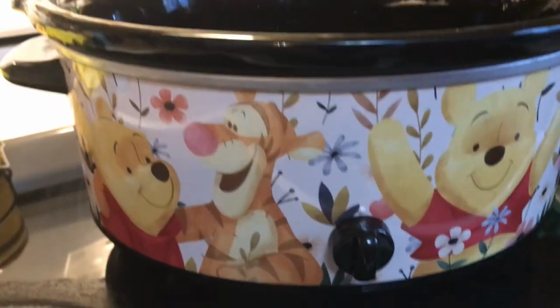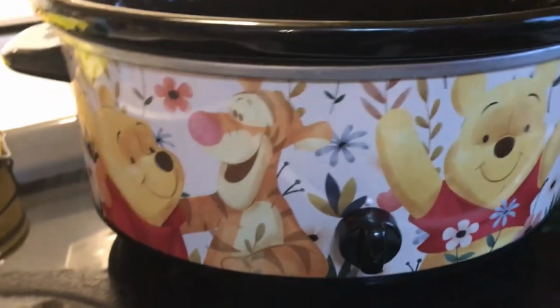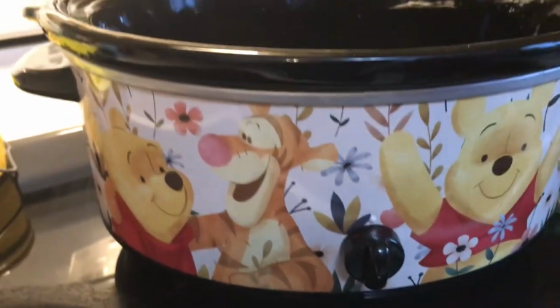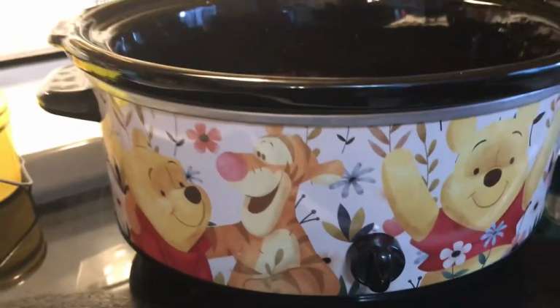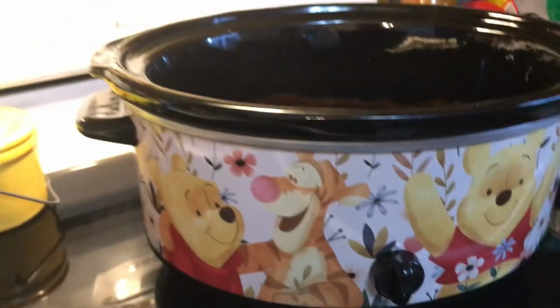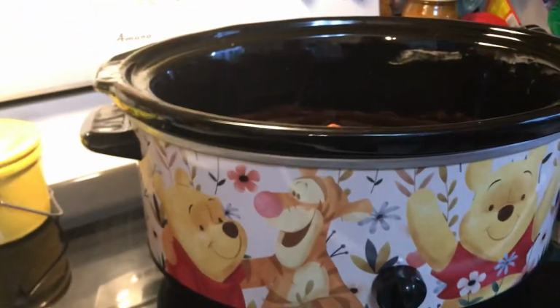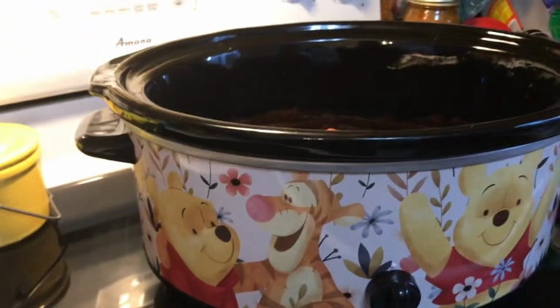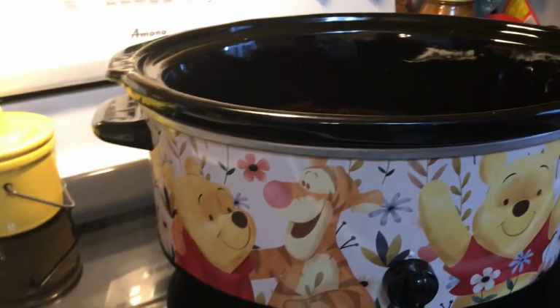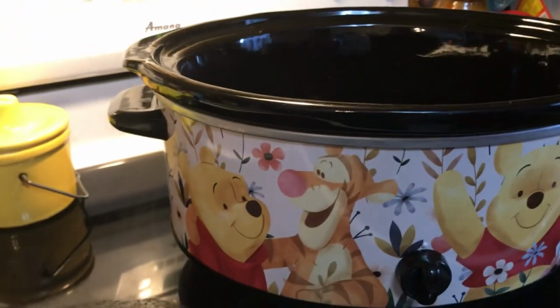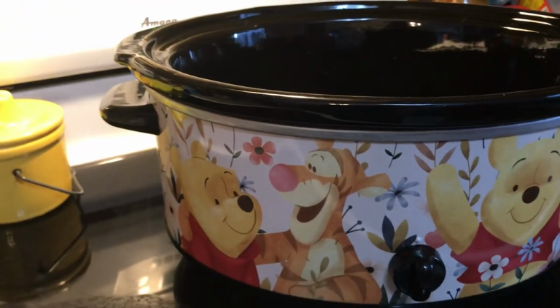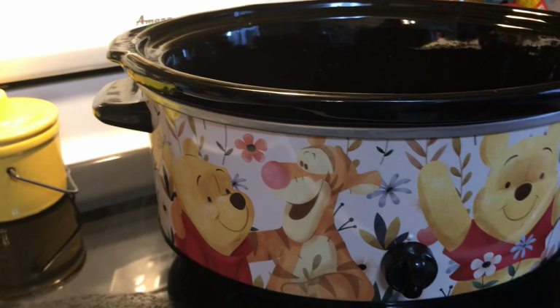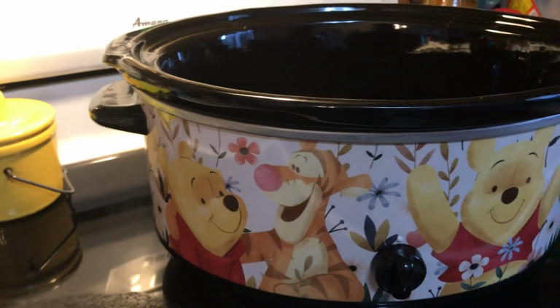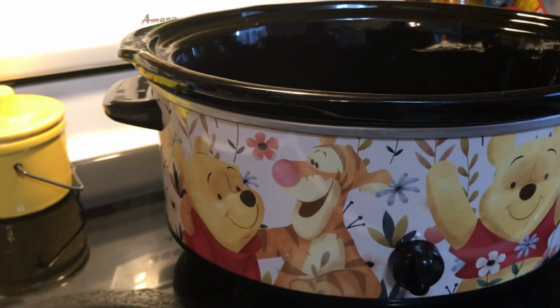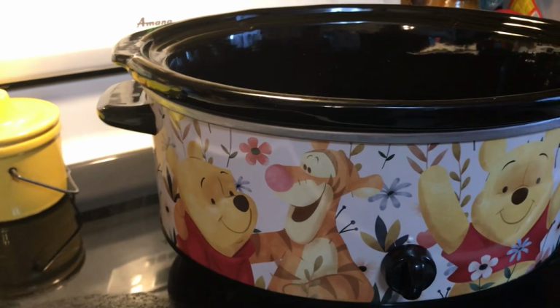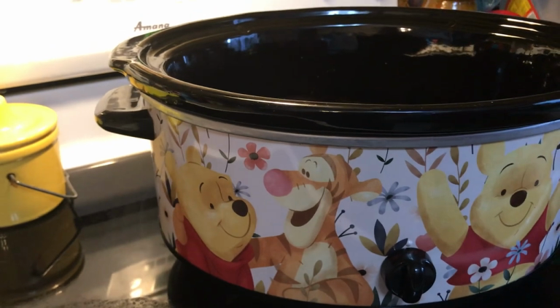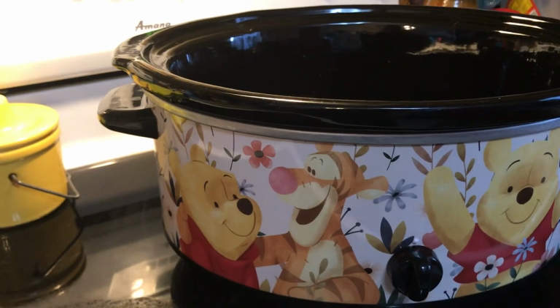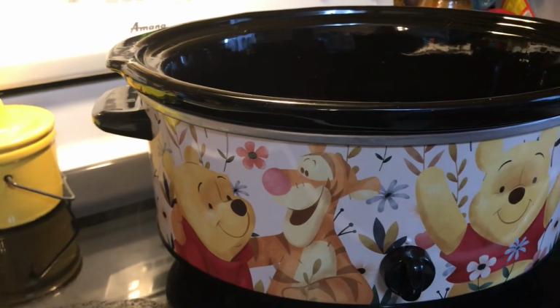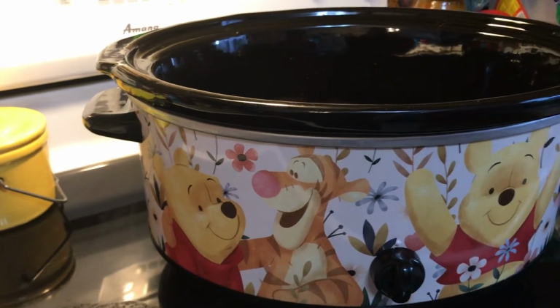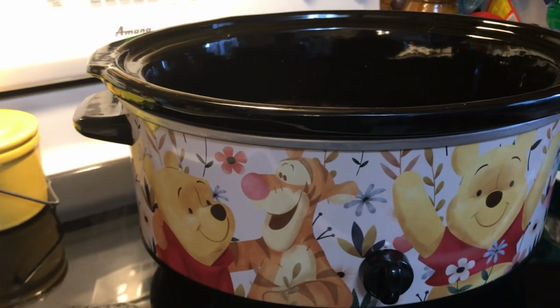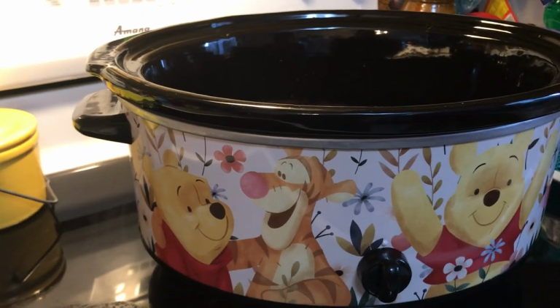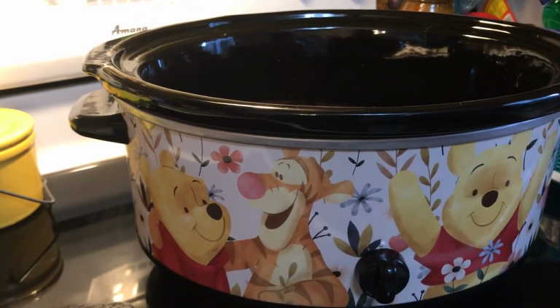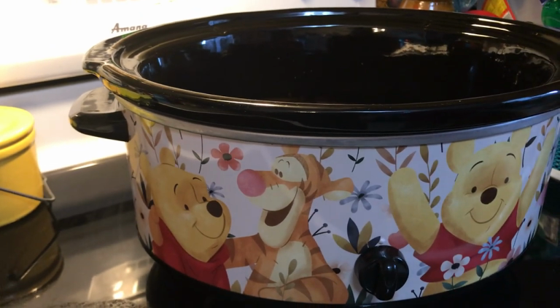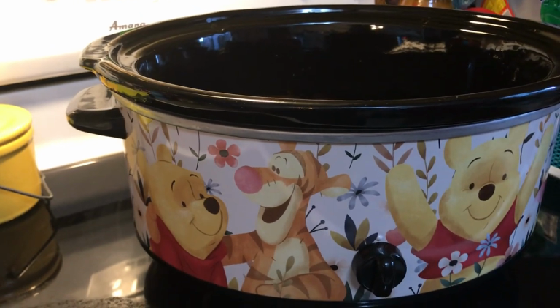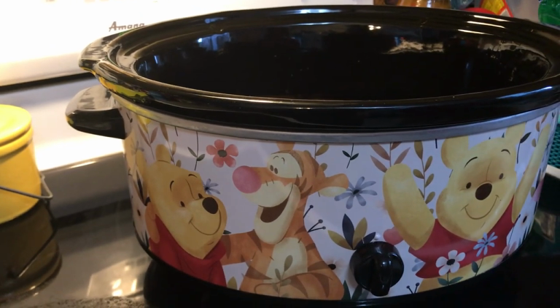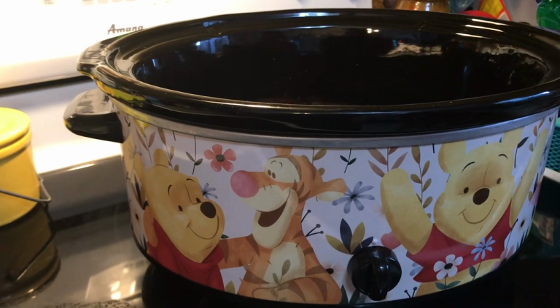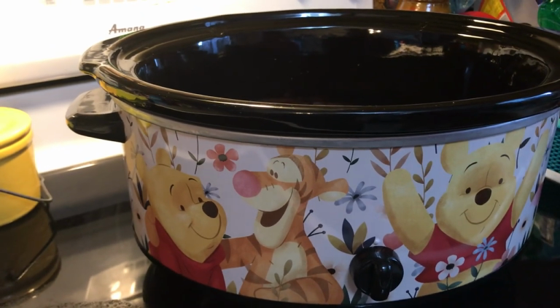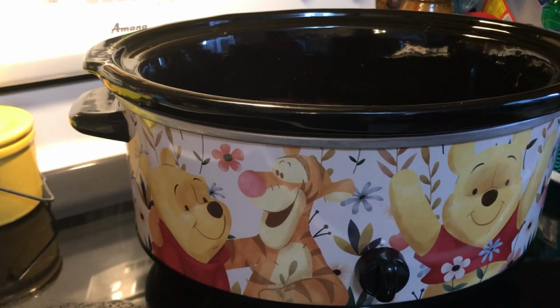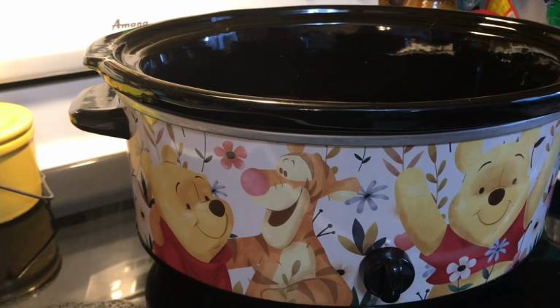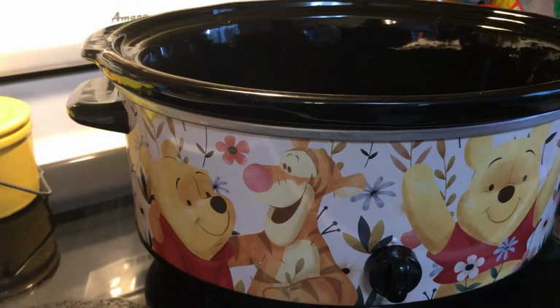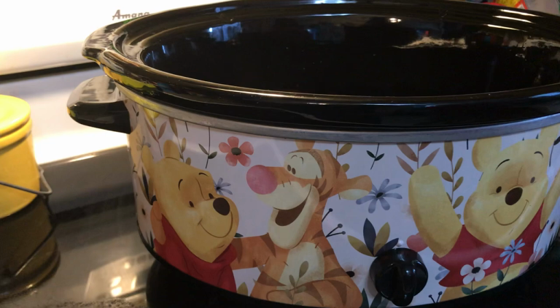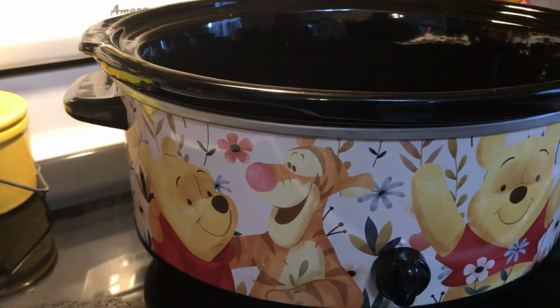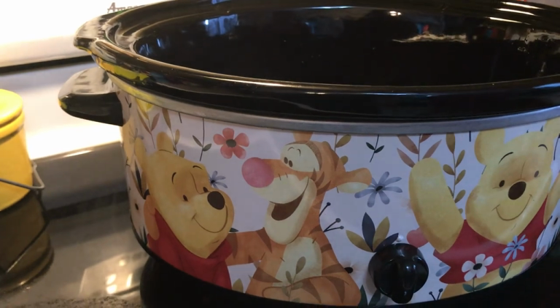Hi y'all! Welcome to another episode of Simply Sarah. Today on the show we are going to make some little smokies in the crock pot.